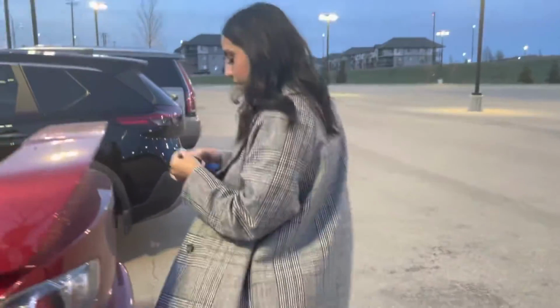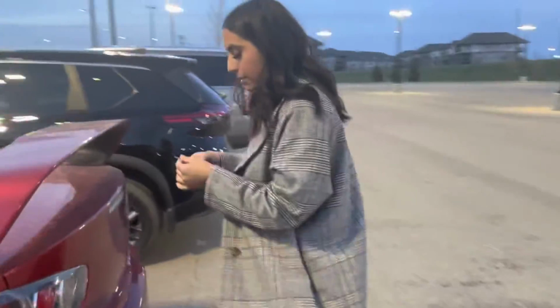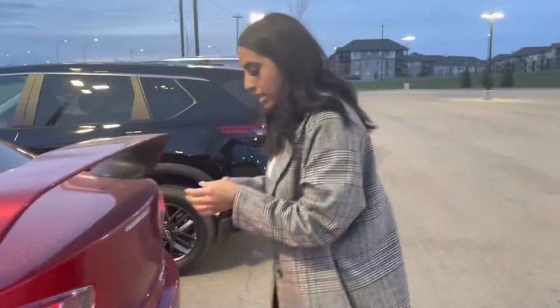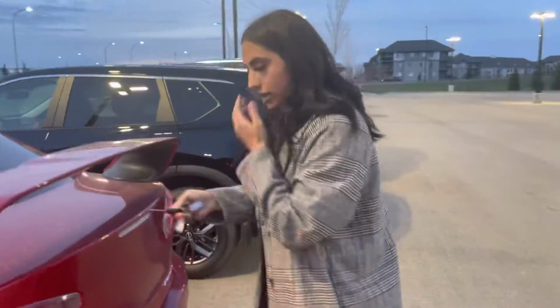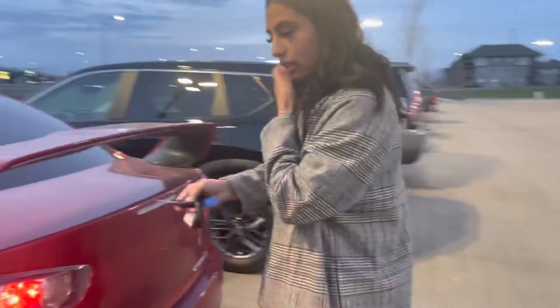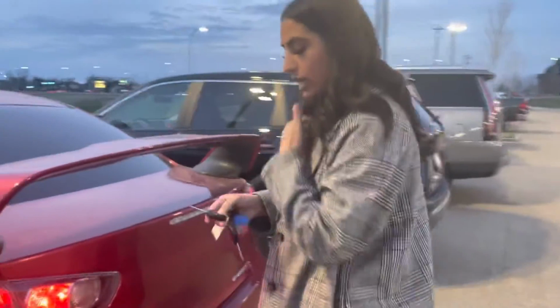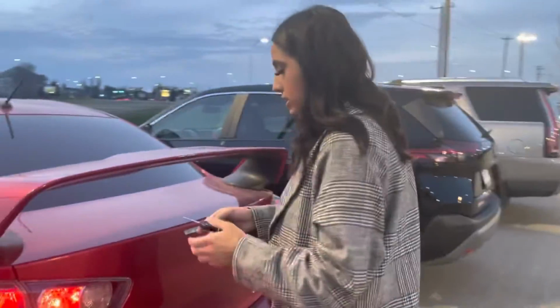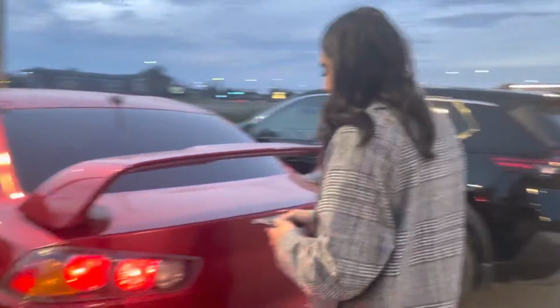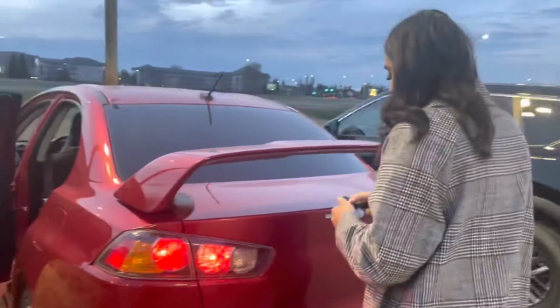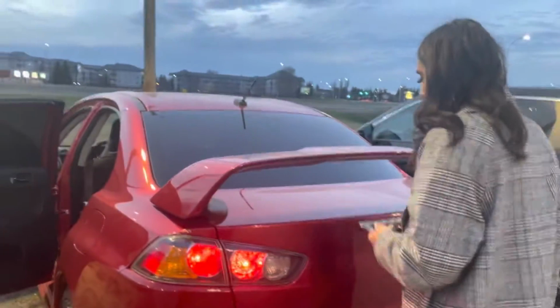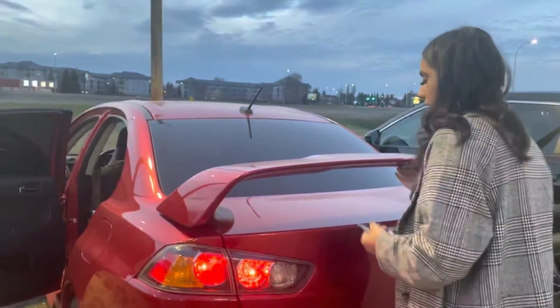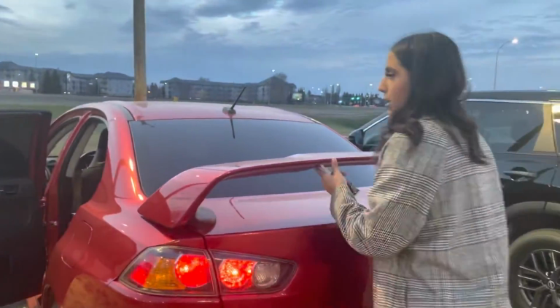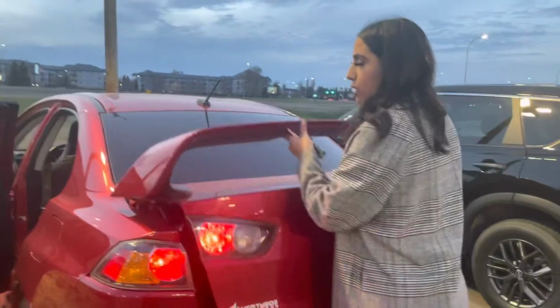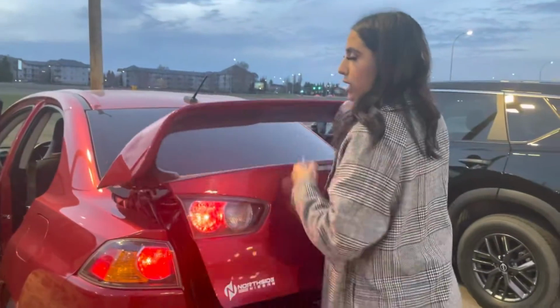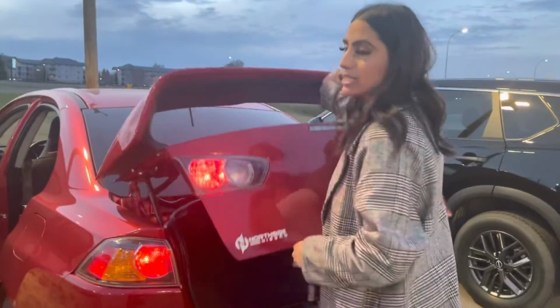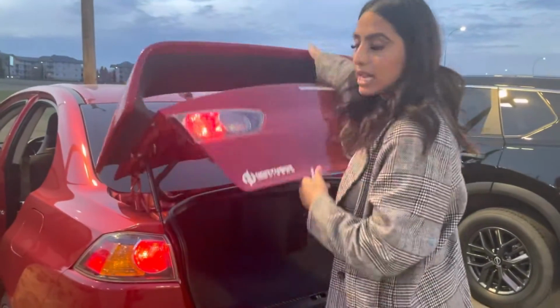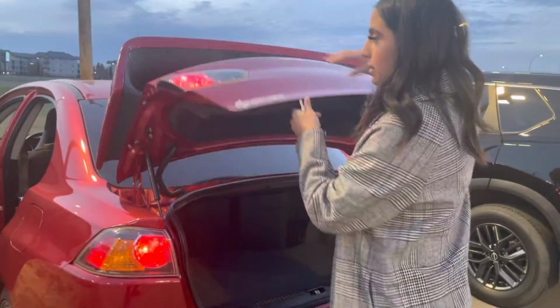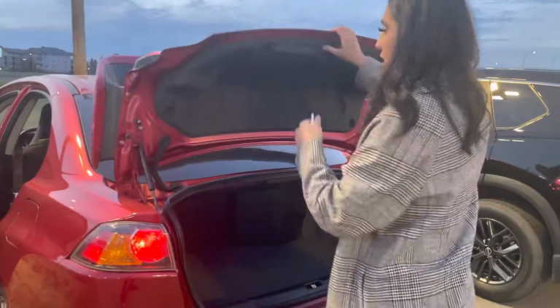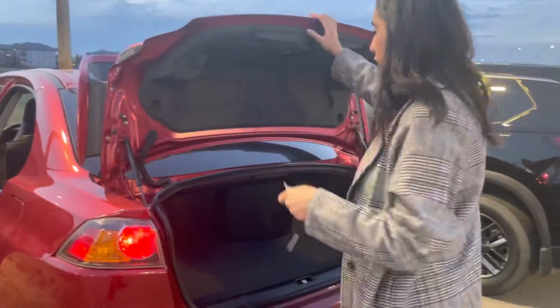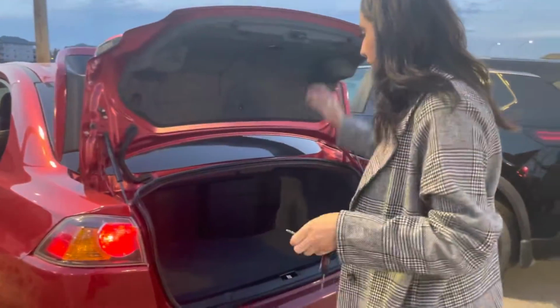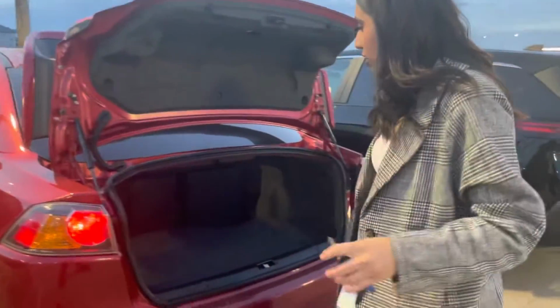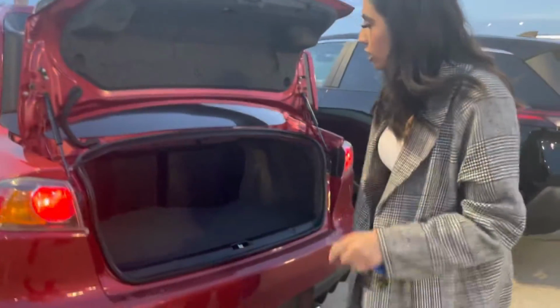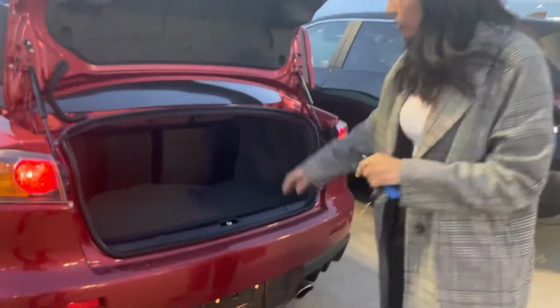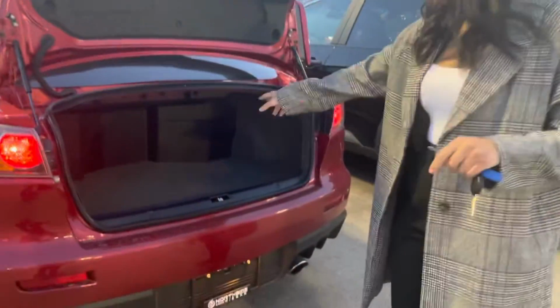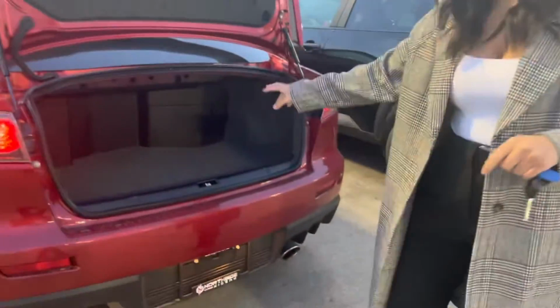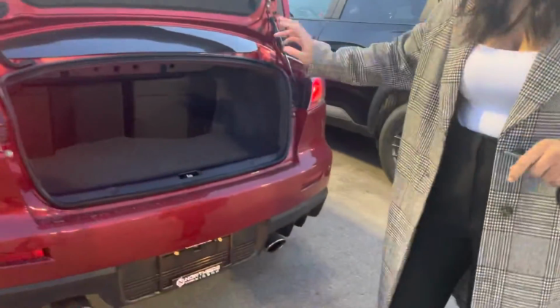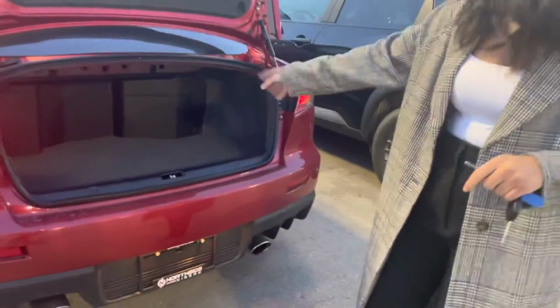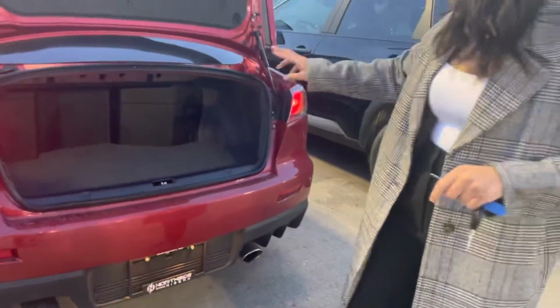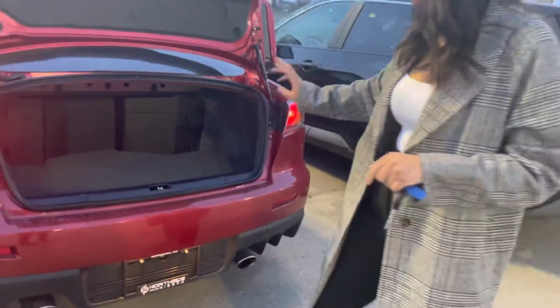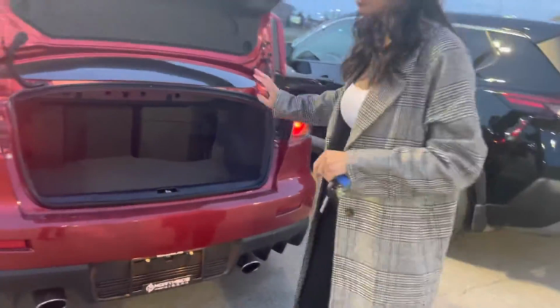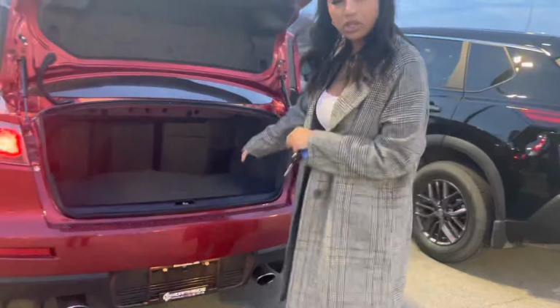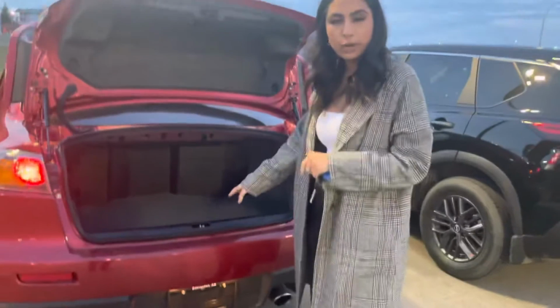And then in the back here, you just have to unlock it and it'll pop right open. It has this nice spoiler there. You'll also have easy access to your battery as well as your washer fluid.